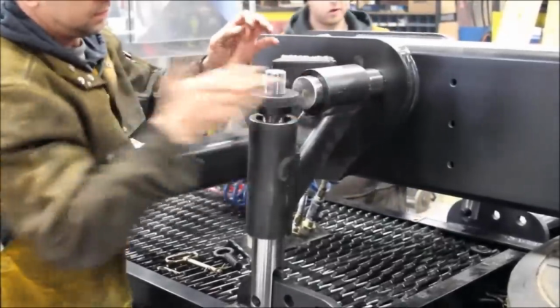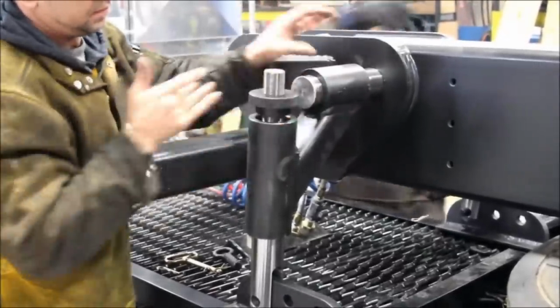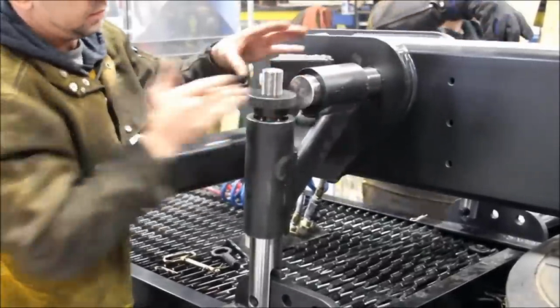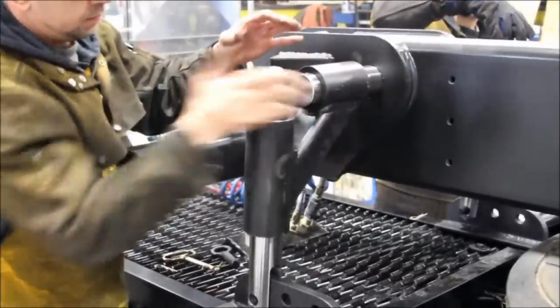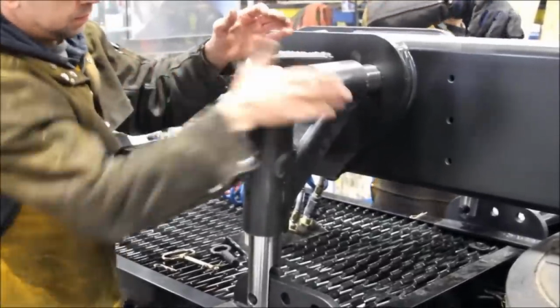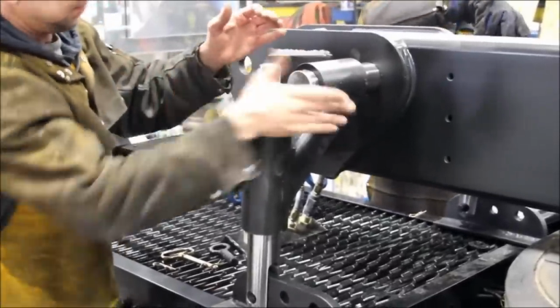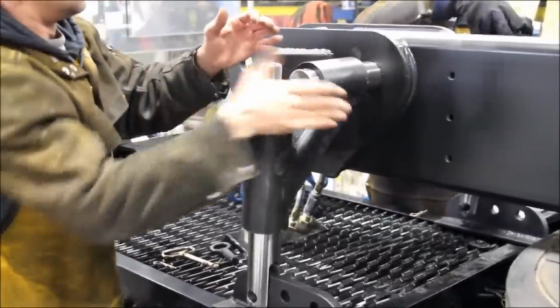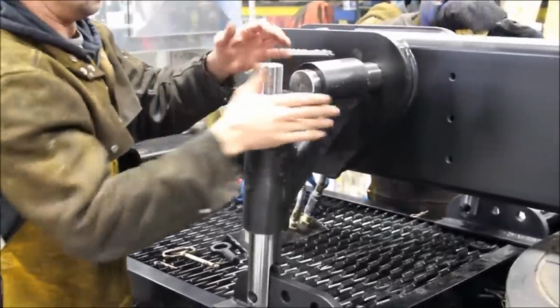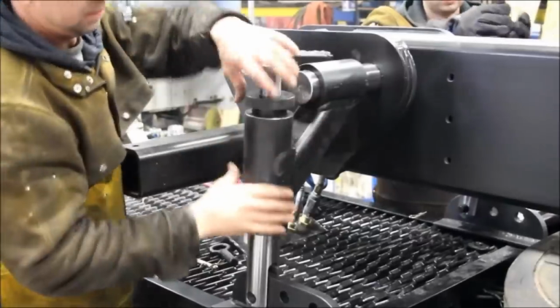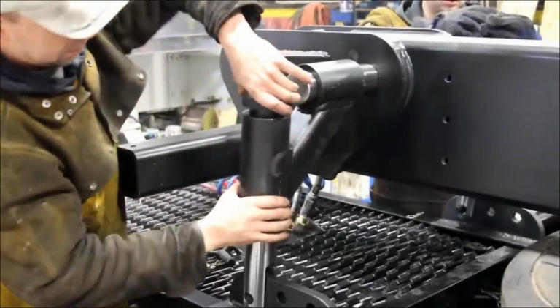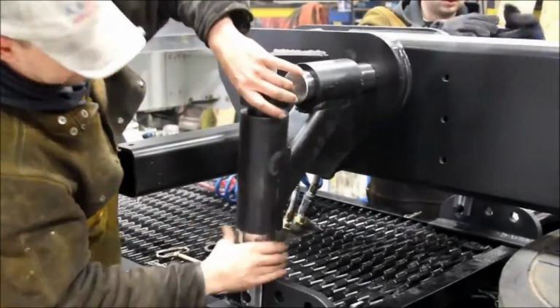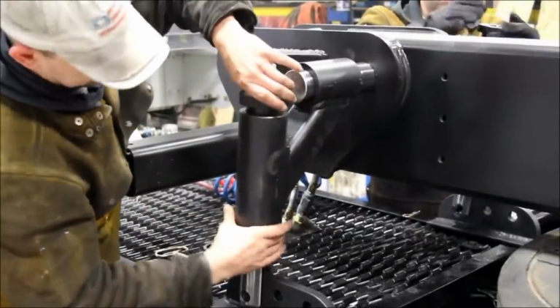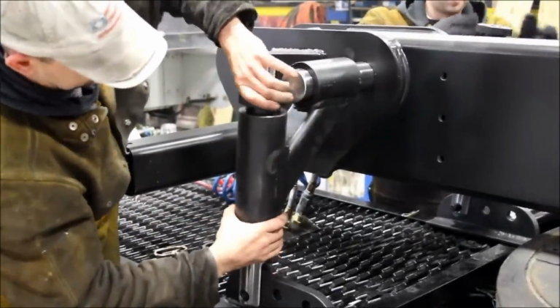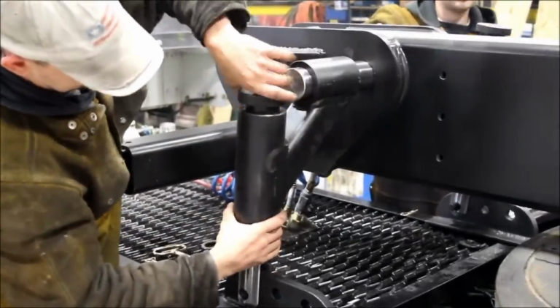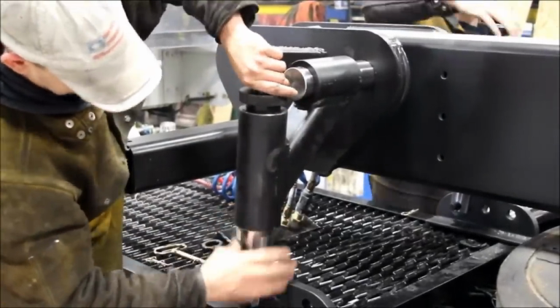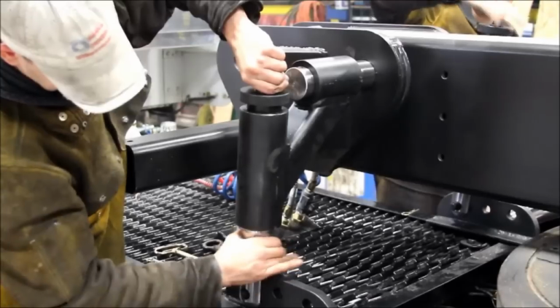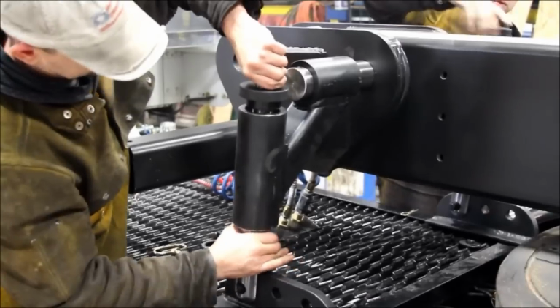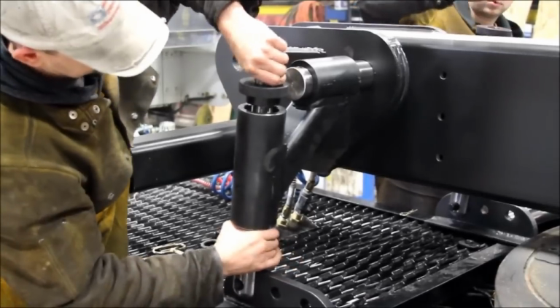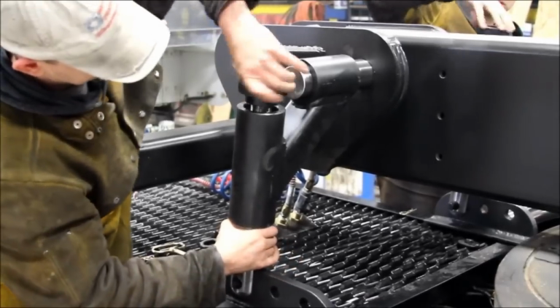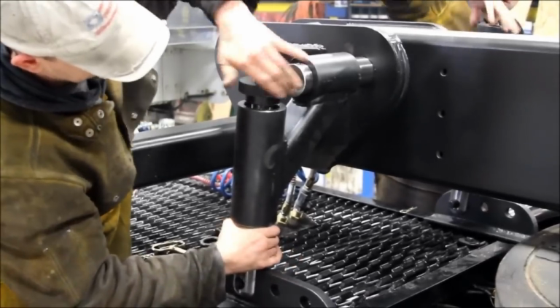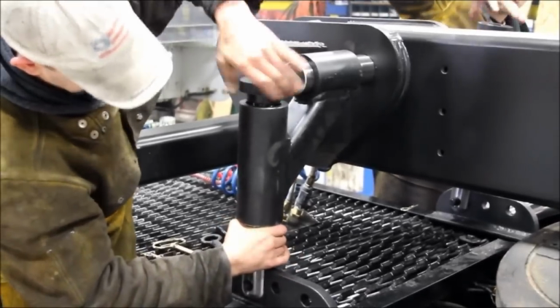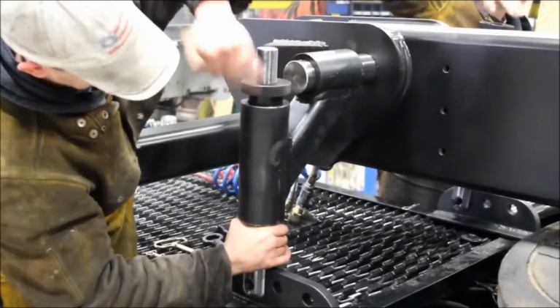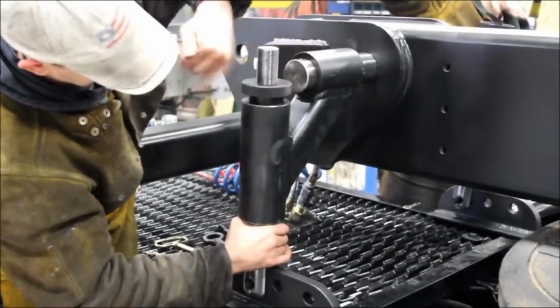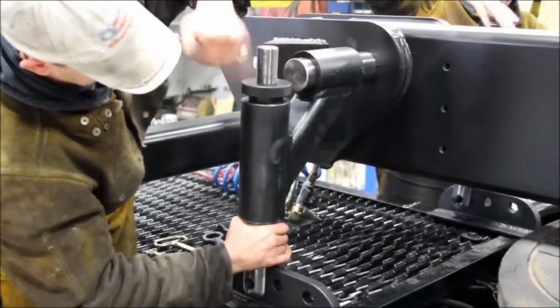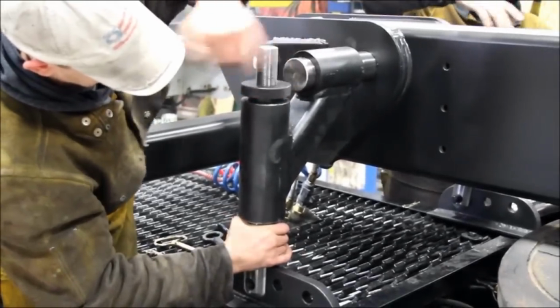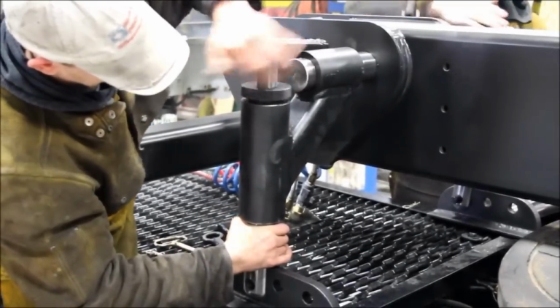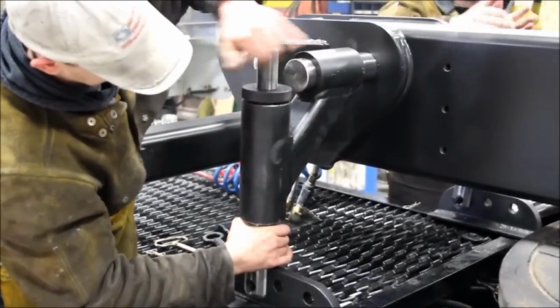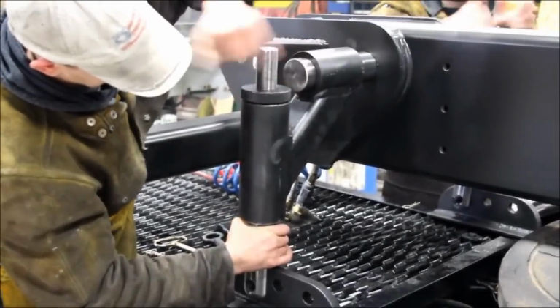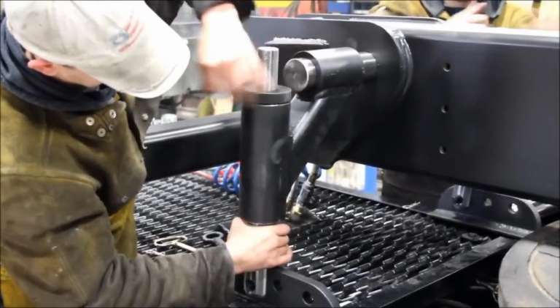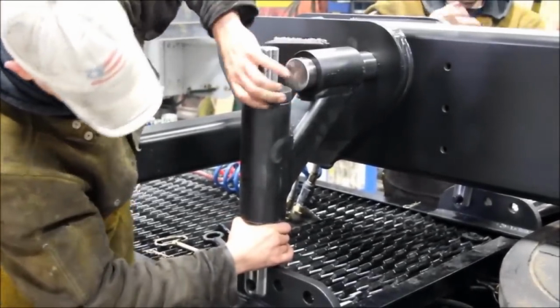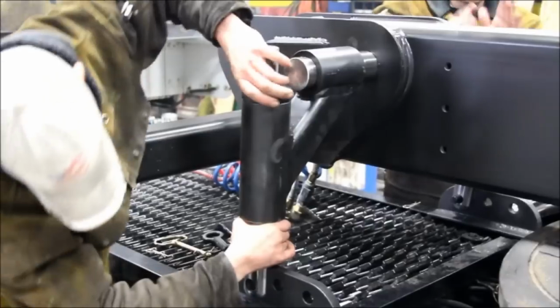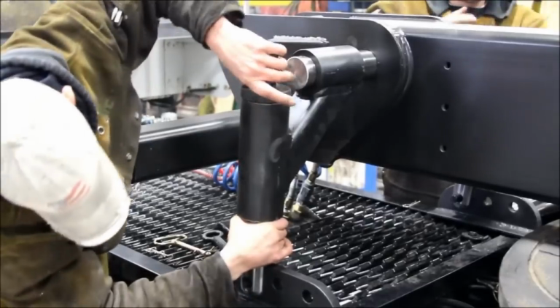Use three 5/8-inch grade 8 coarse thread hex bolts to bolt the frame tab to the truck frame. Use the front location of your frame tab, giving your strut a slight angle.